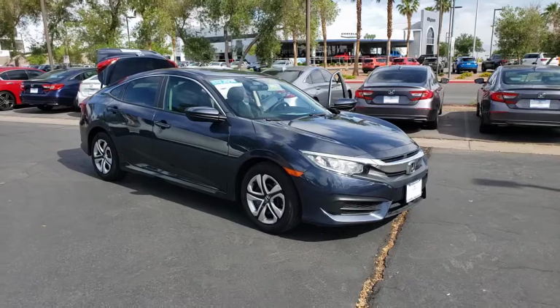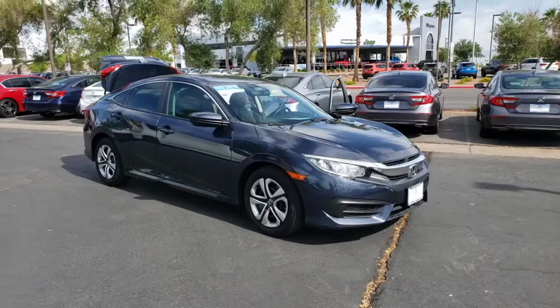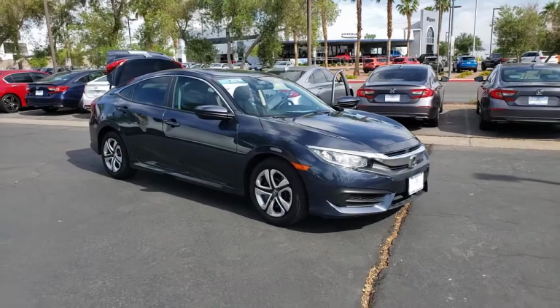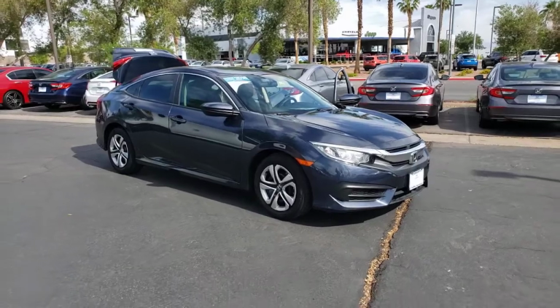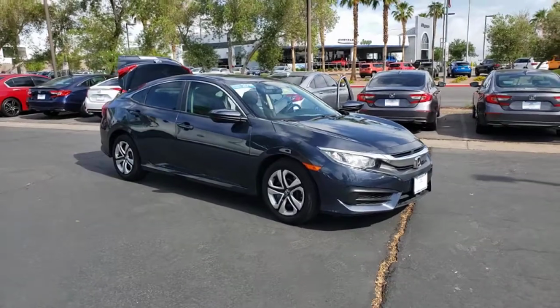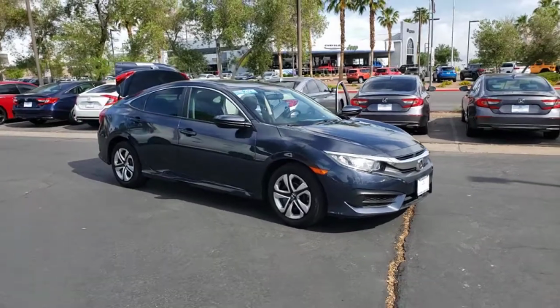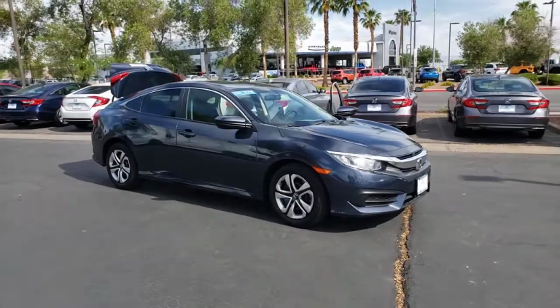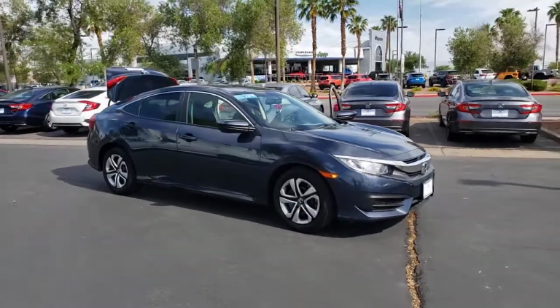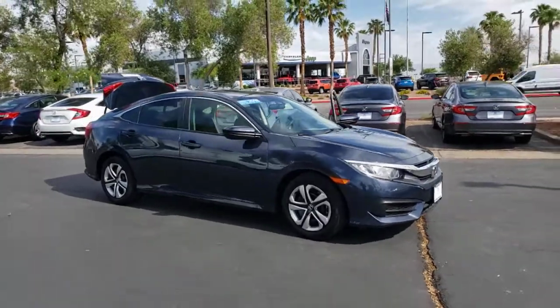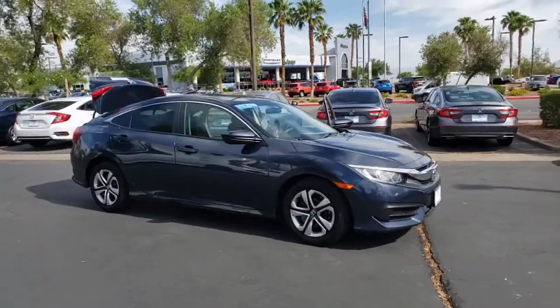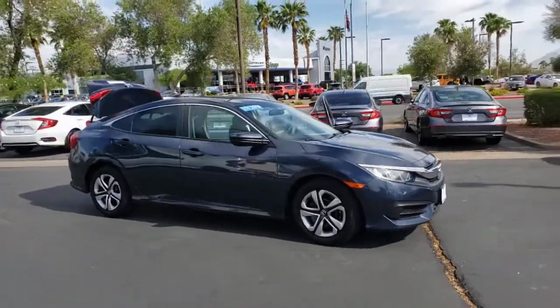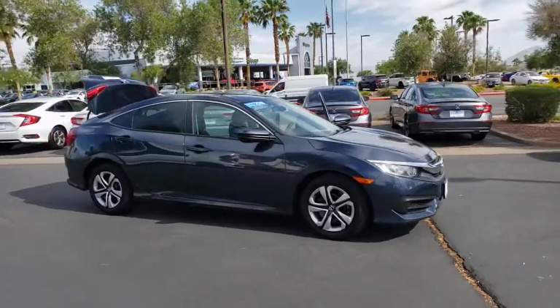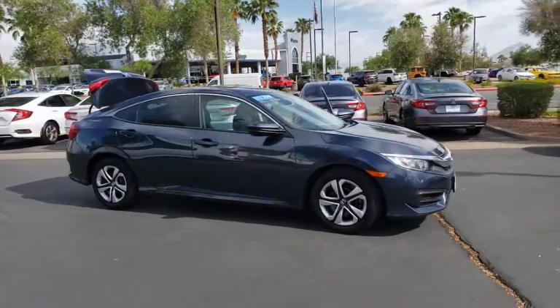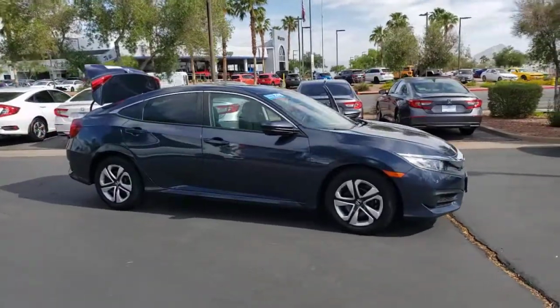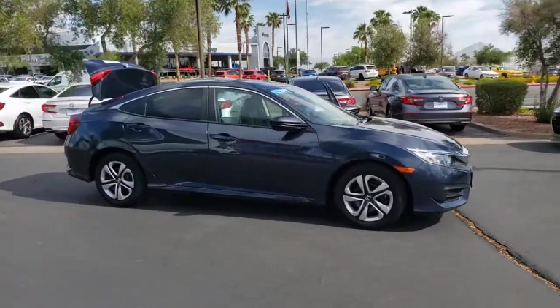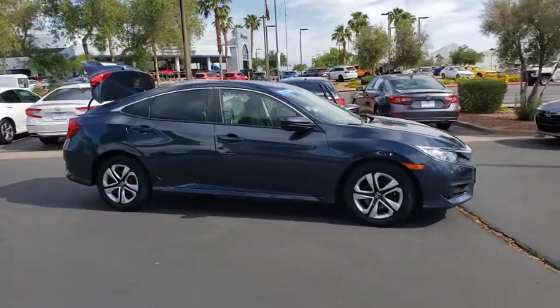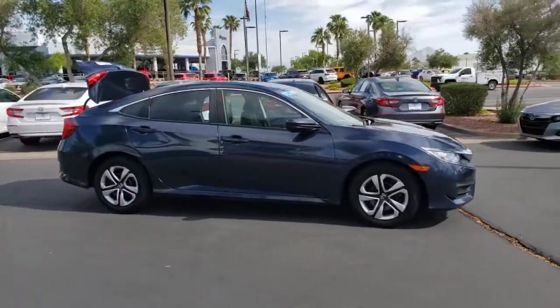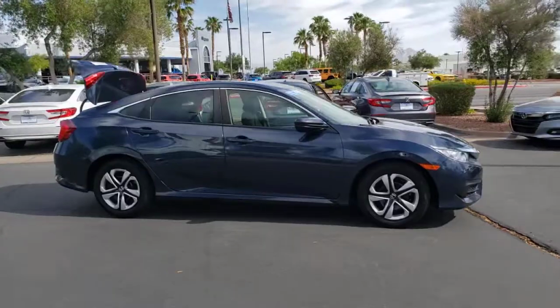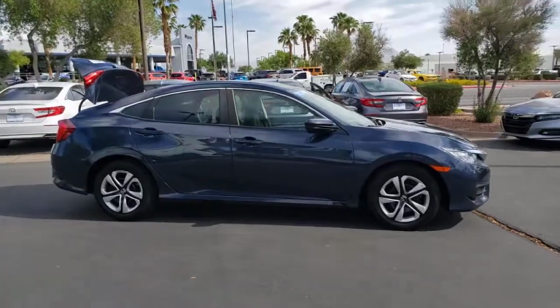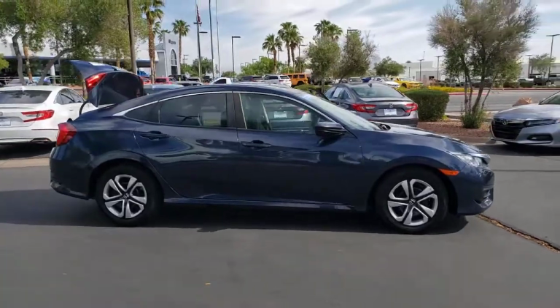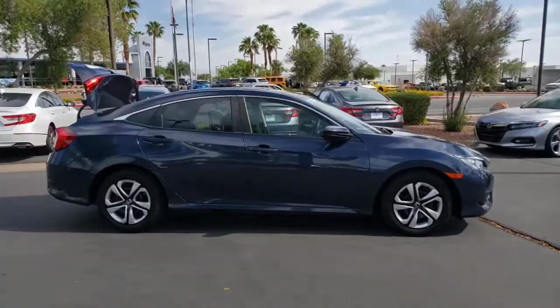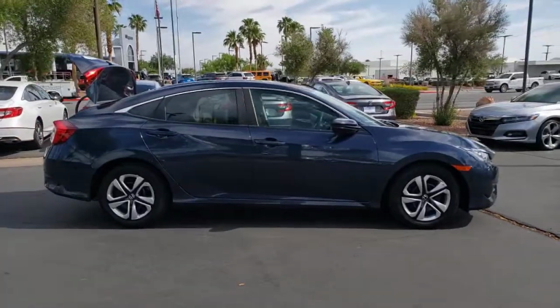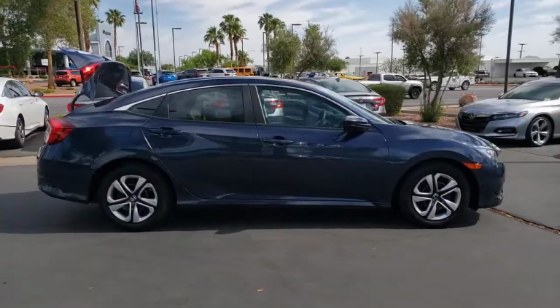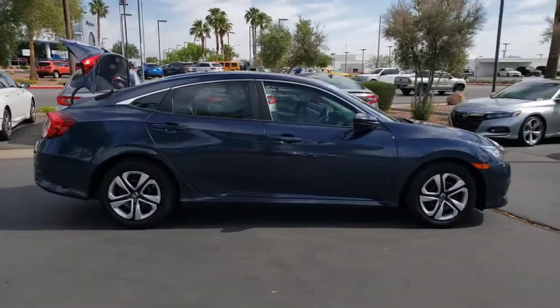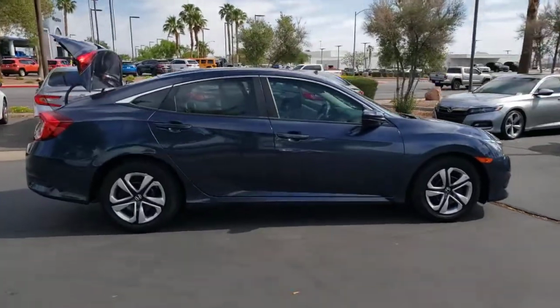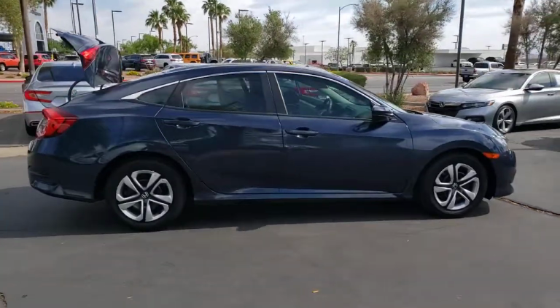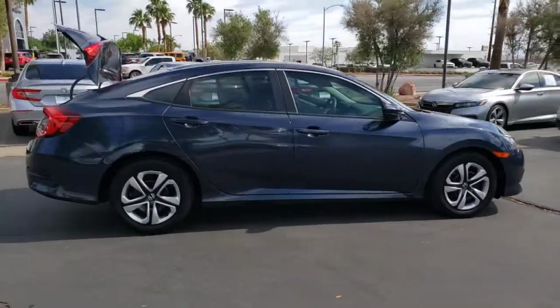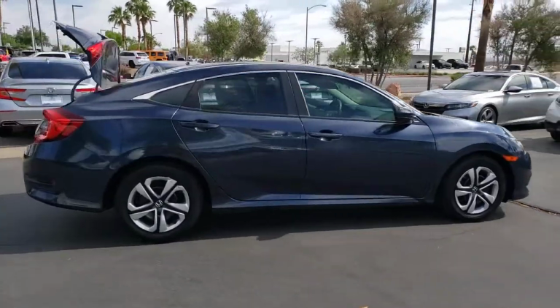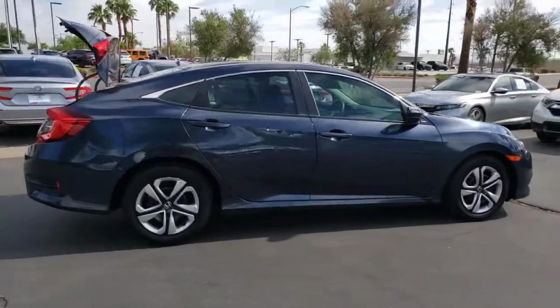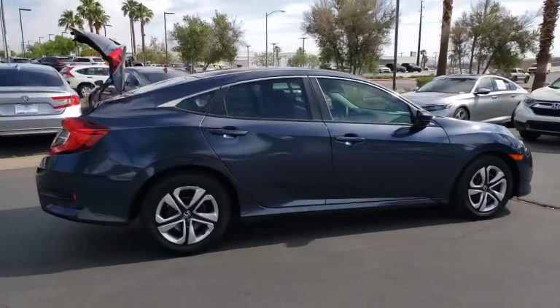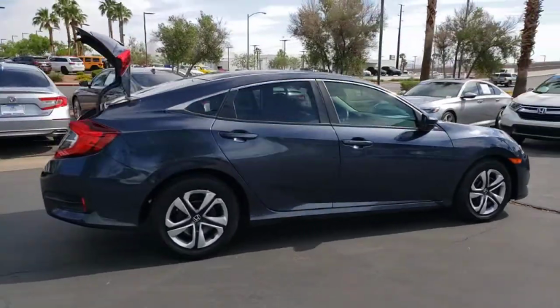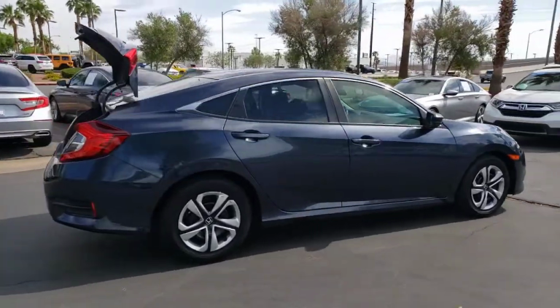This could be the car for you. The 2018 Honda Civic. This vehicle is an outstanding buy with fewer than 40,000 miles on the odometer.